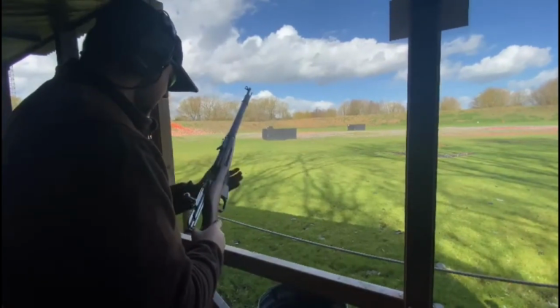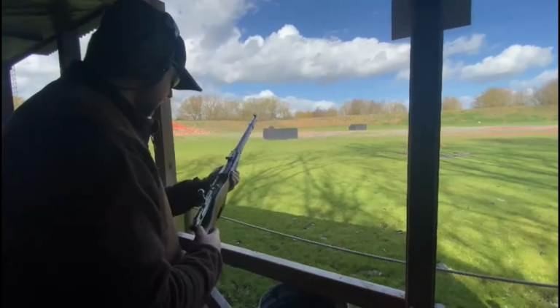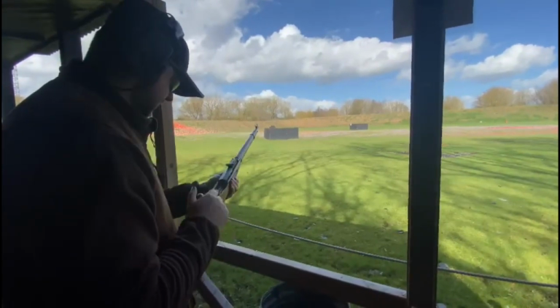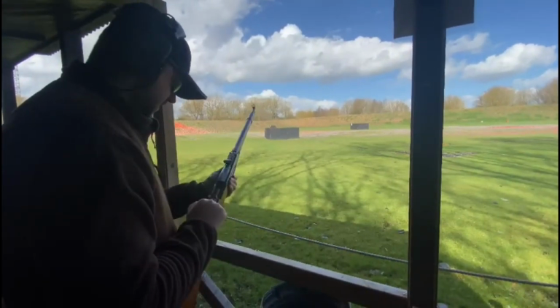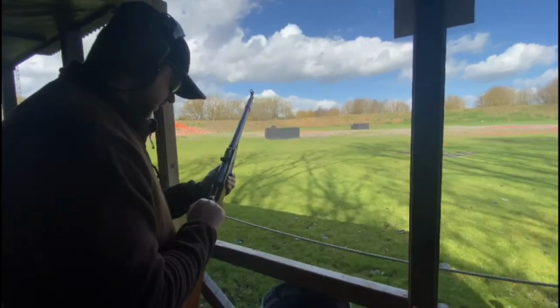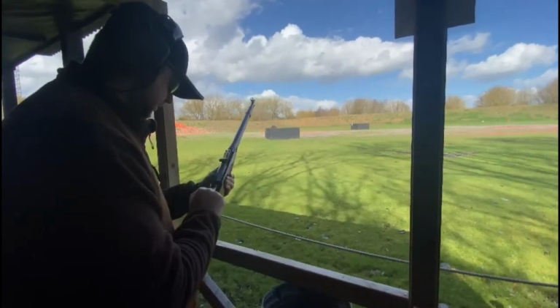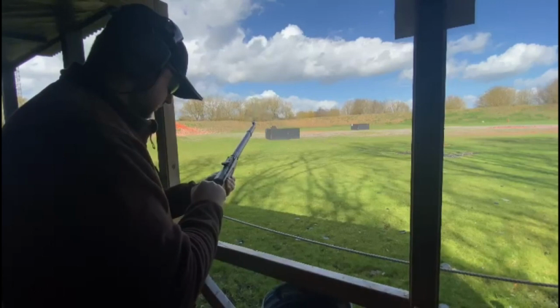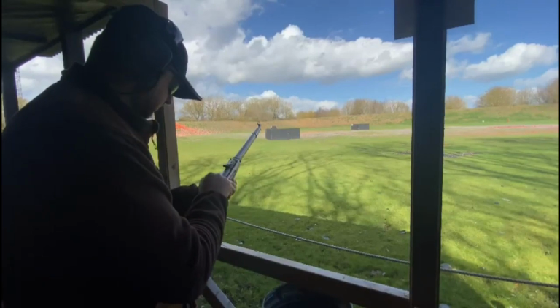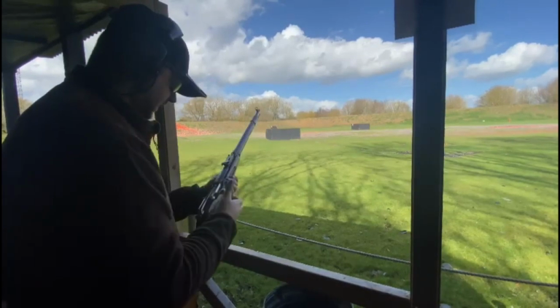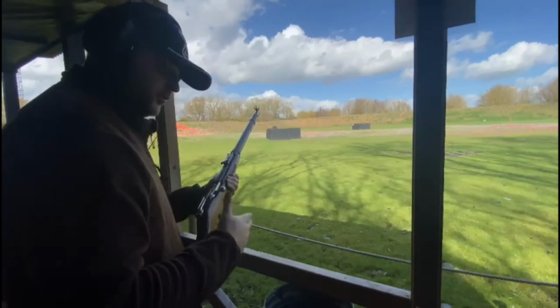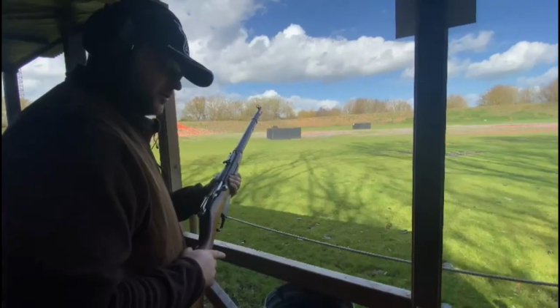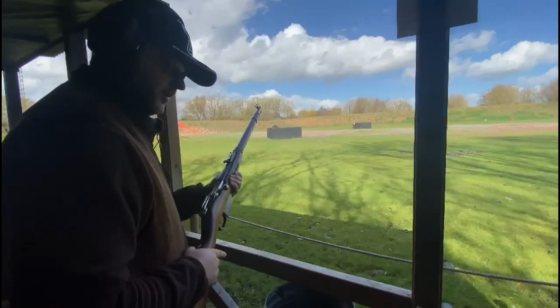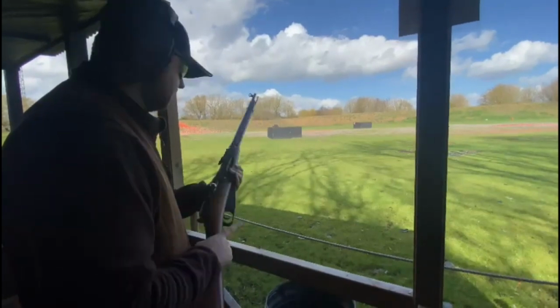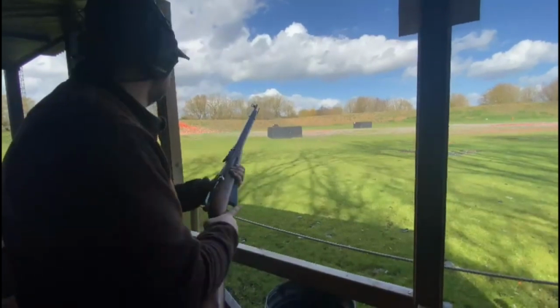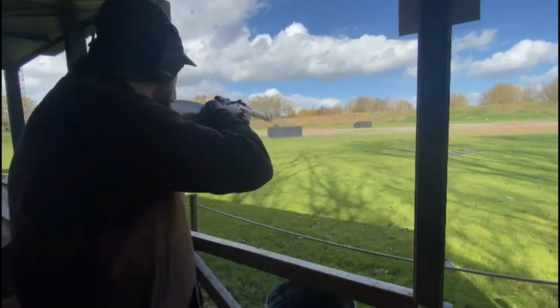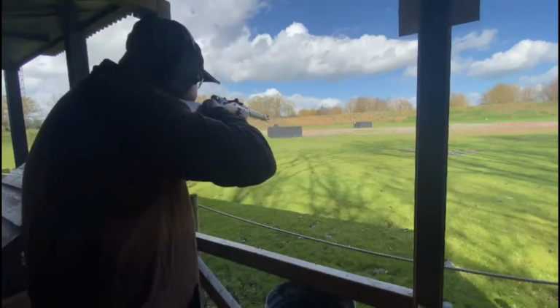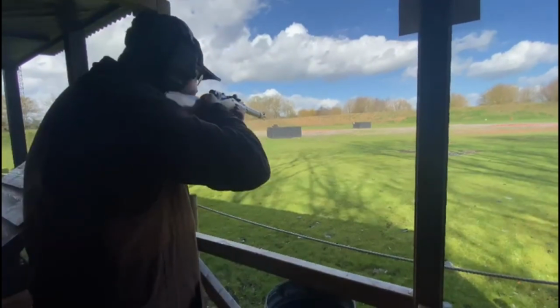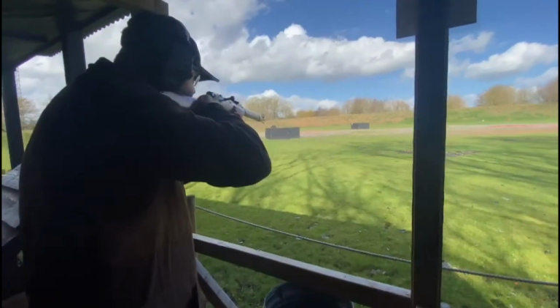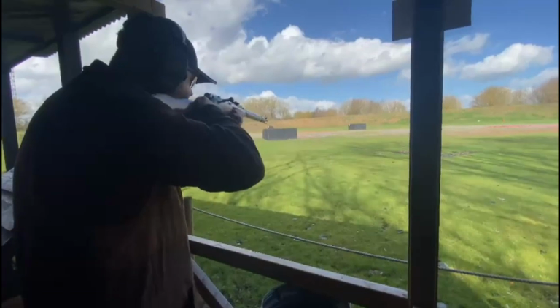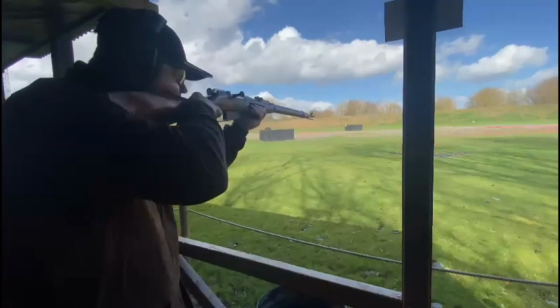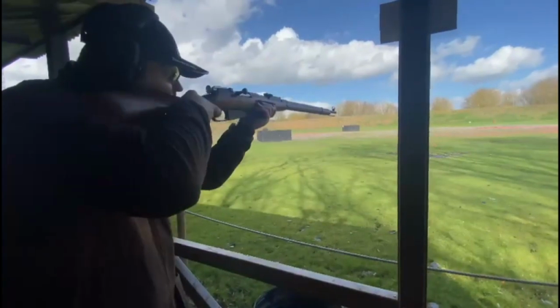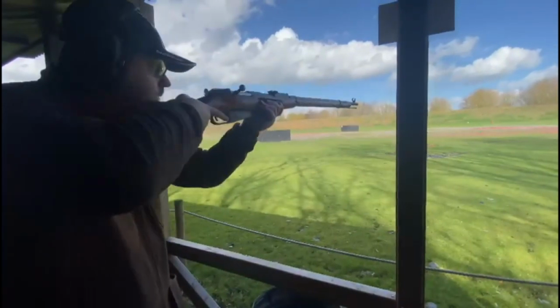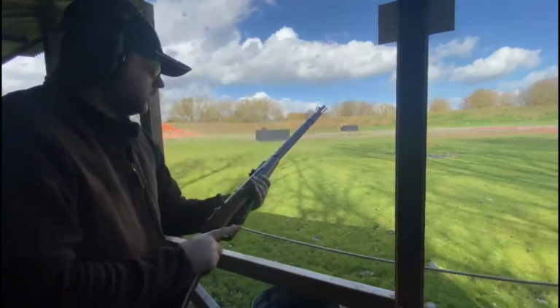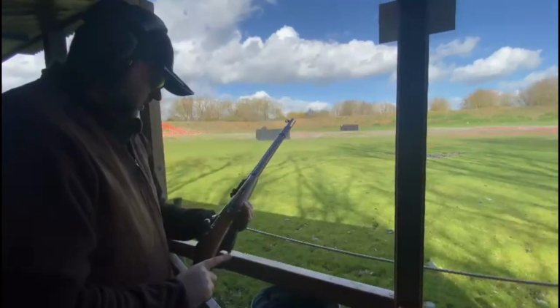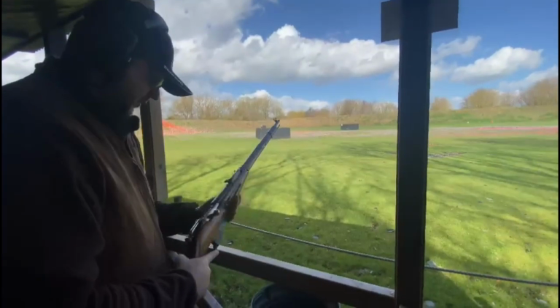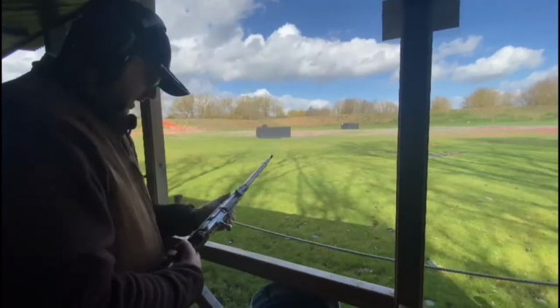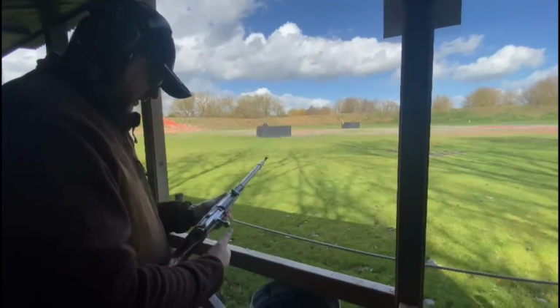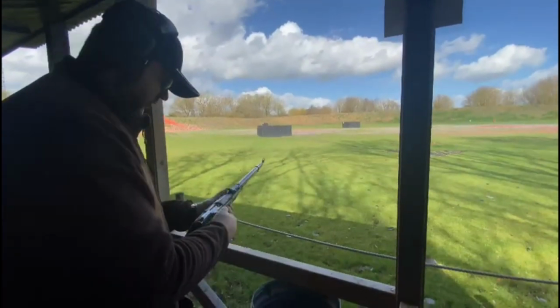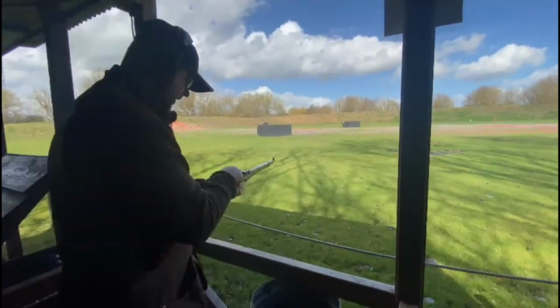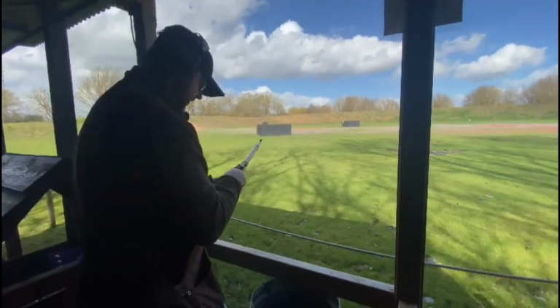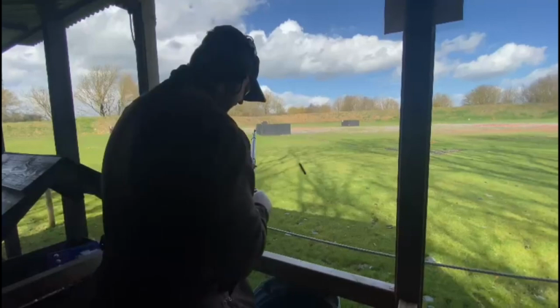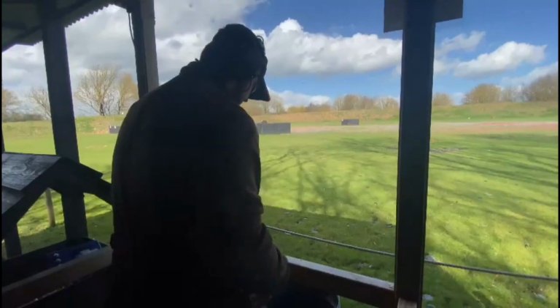One more go, Gaz. It's a lovely bit of kit. This can be used for blank as well, can't it? Yeah, it can. Pull. Lovely bit of kit that, Gaz. It's got no kick, but it's a lovely bit of kit.